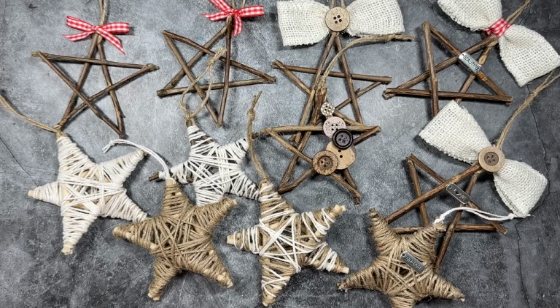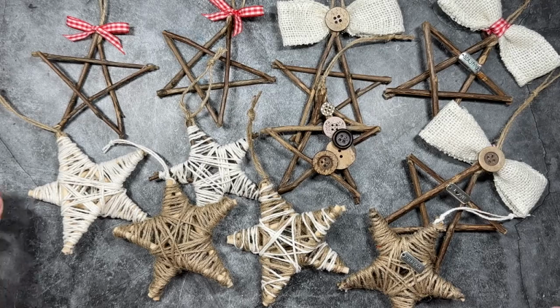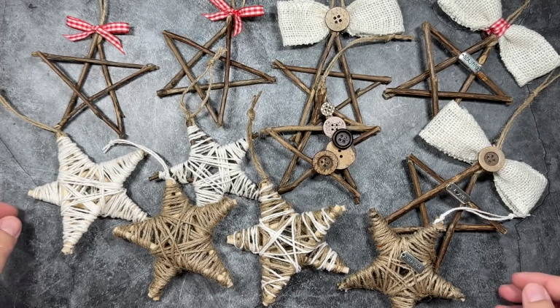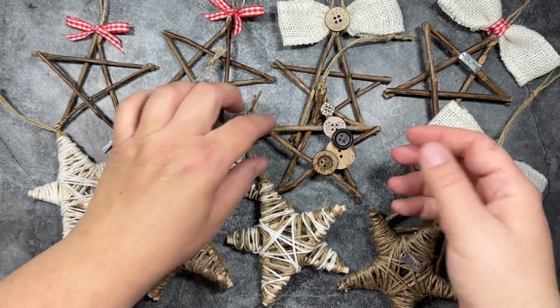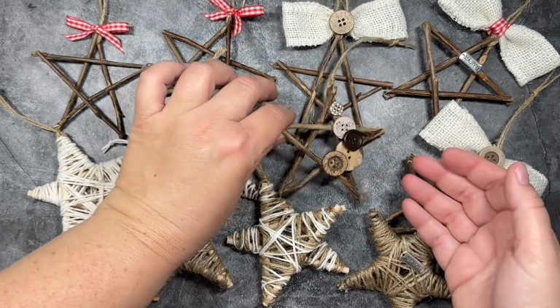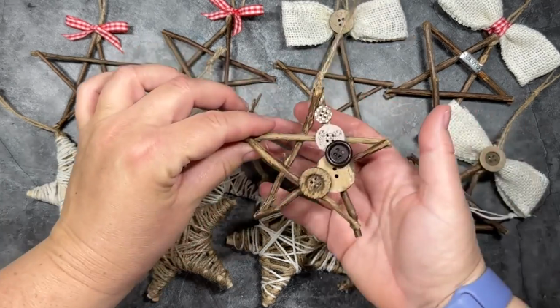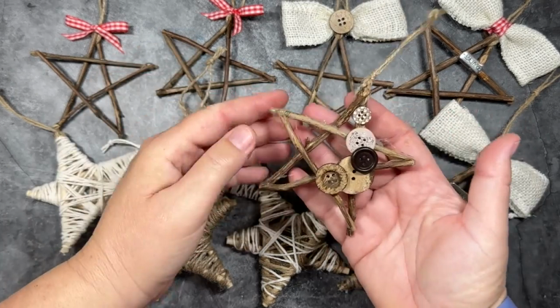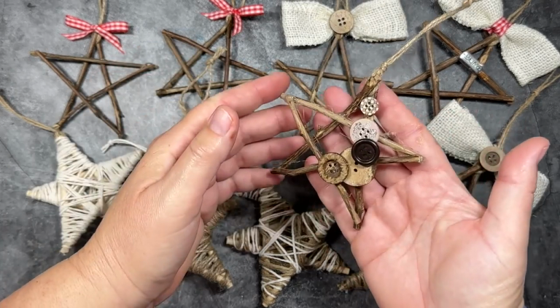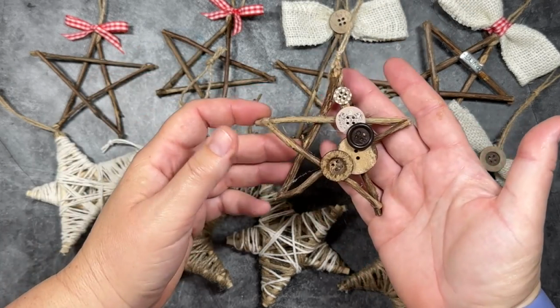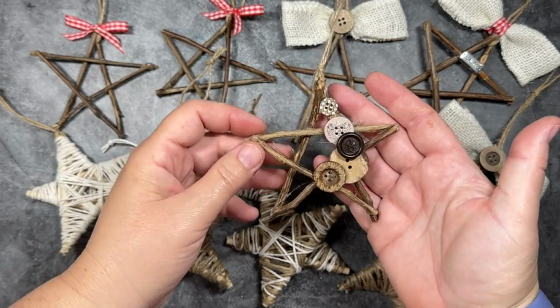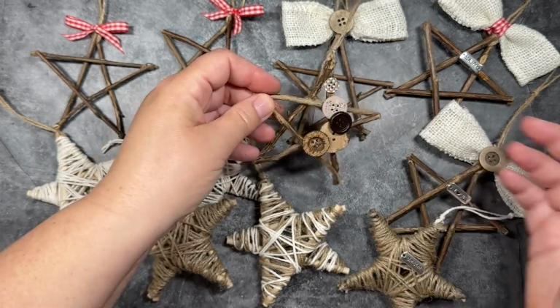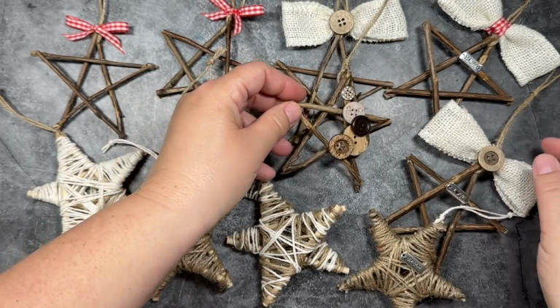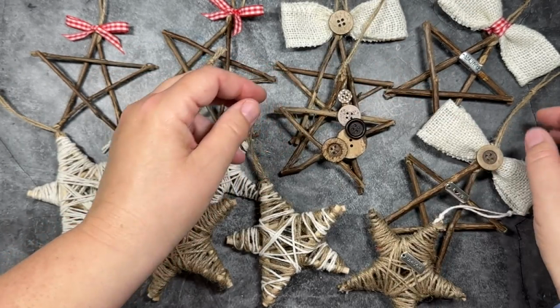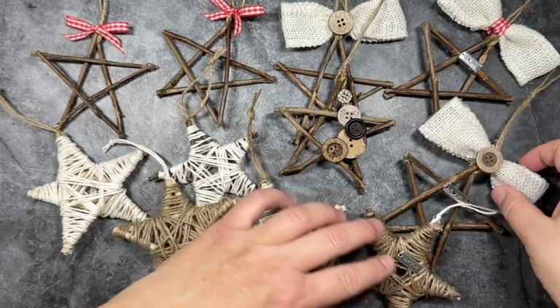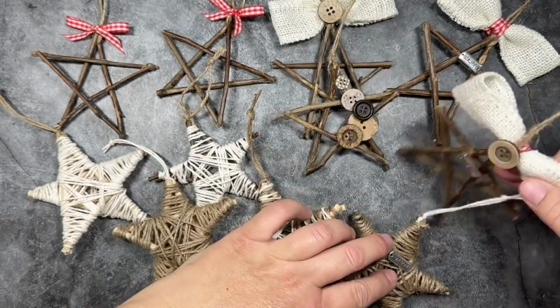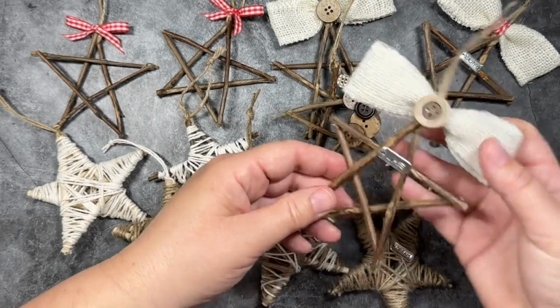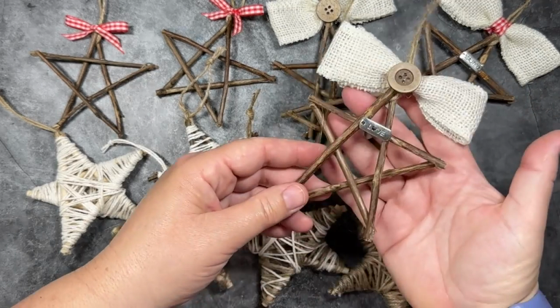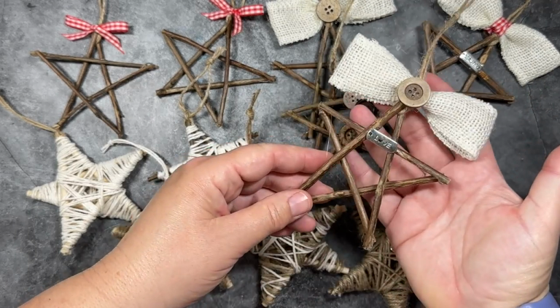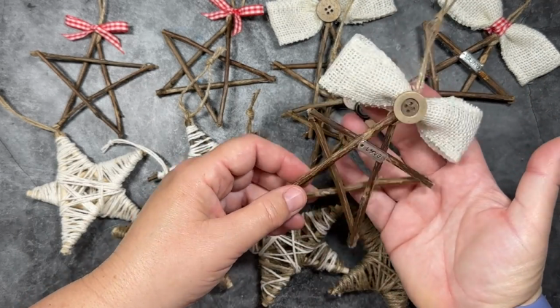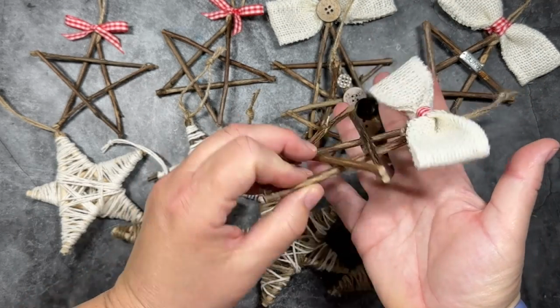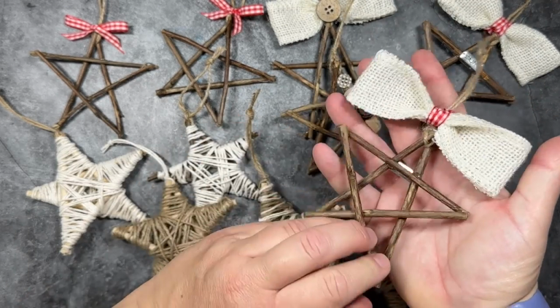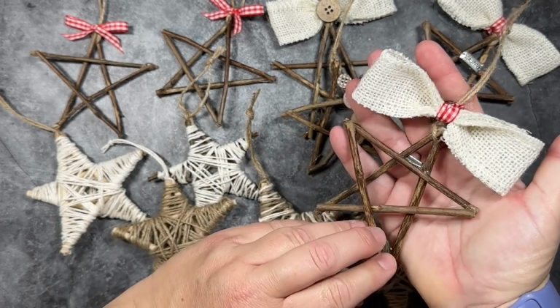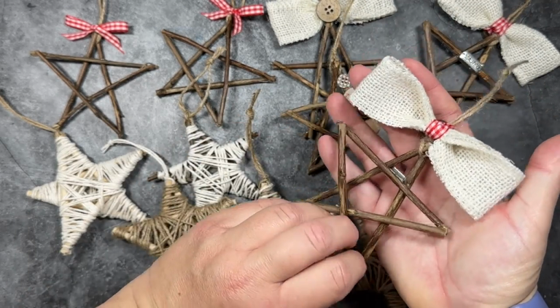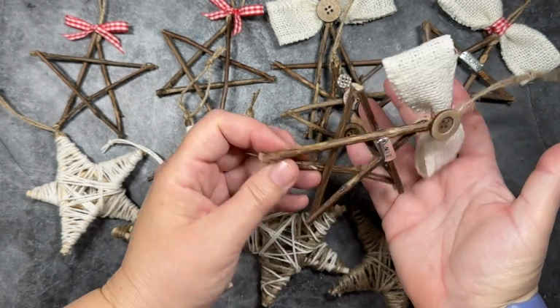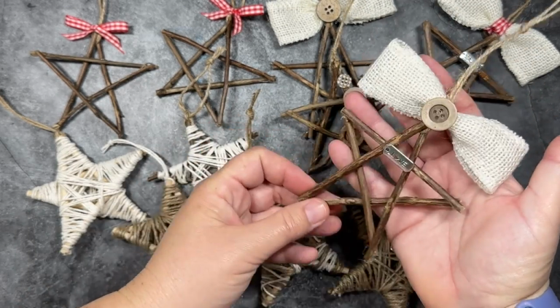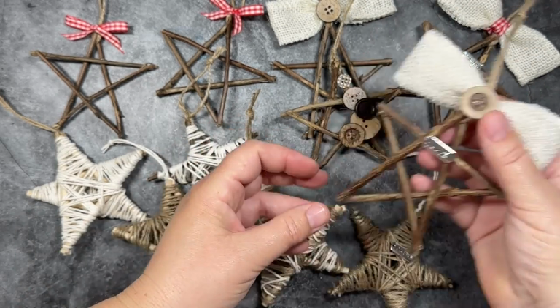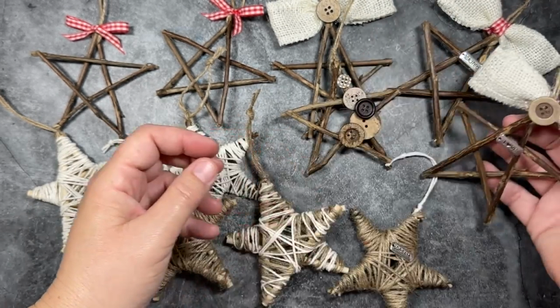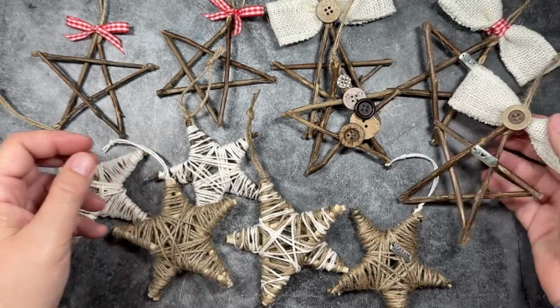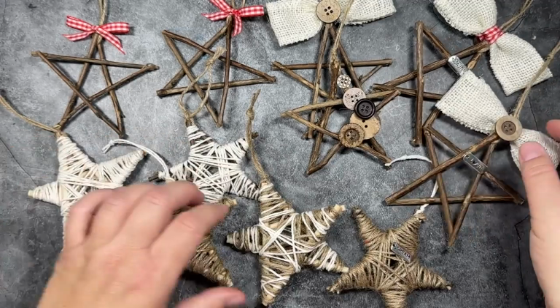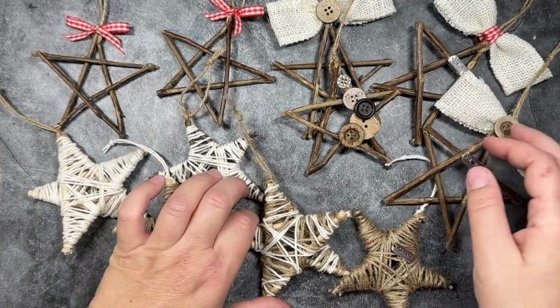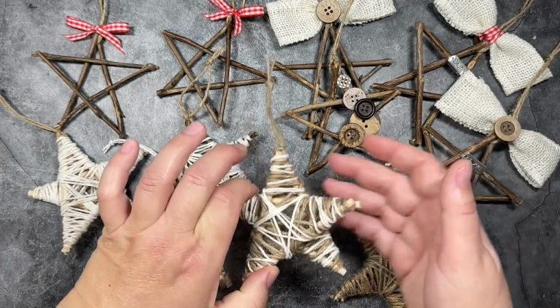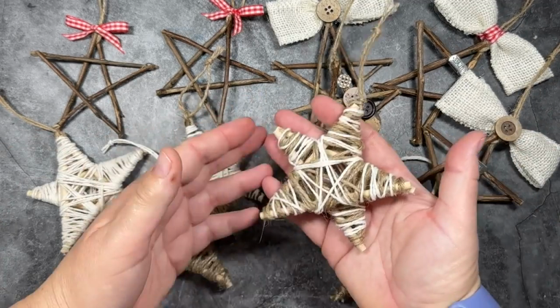Hi everyone! I am going to show you how to make these rustic wooden star ornaments for Christmas. They are super easy and fast to make. All the ornaments that you see here I made earlier today in about an hour and a half.